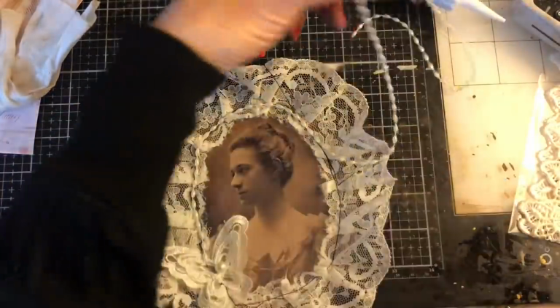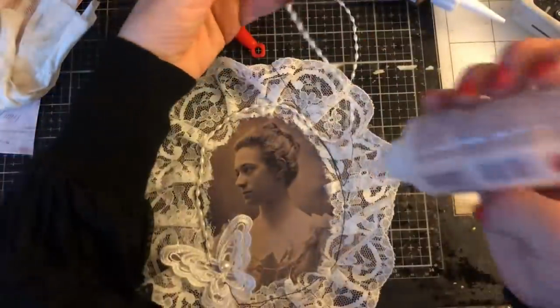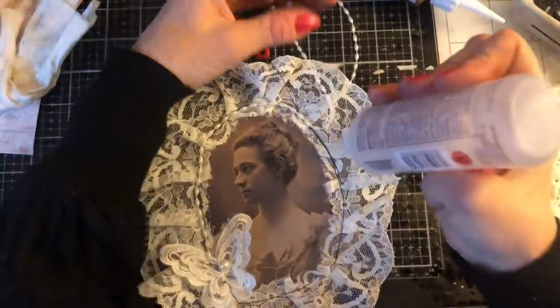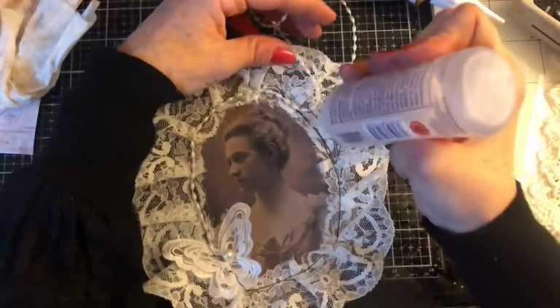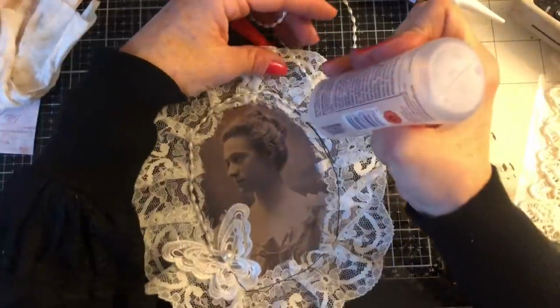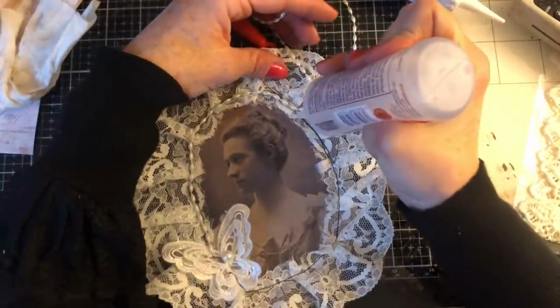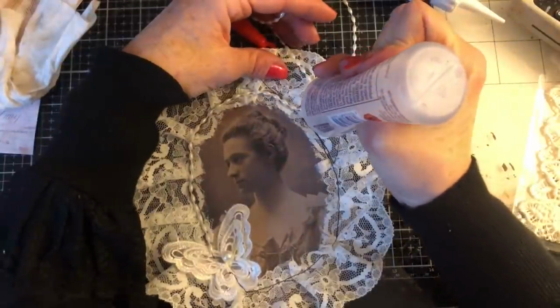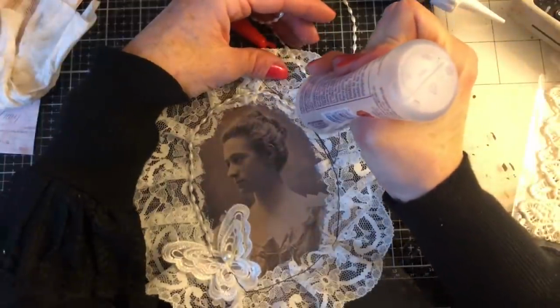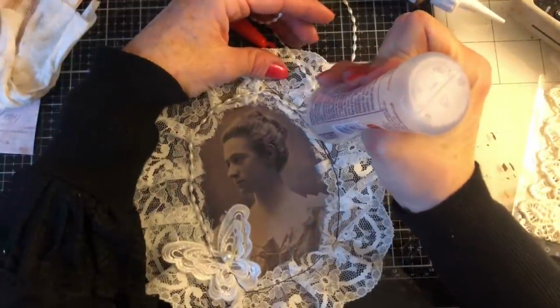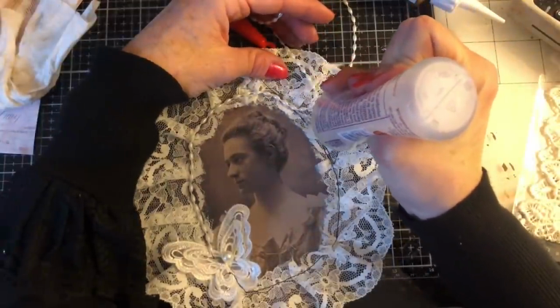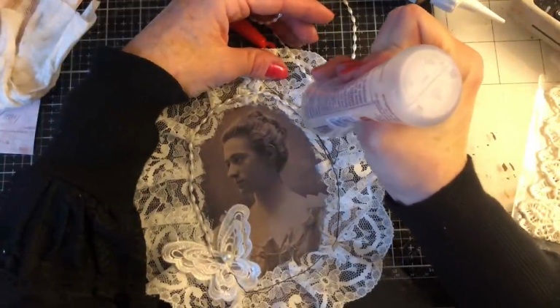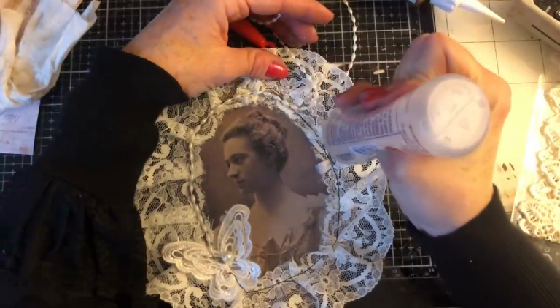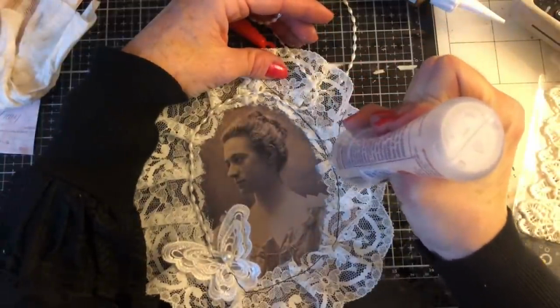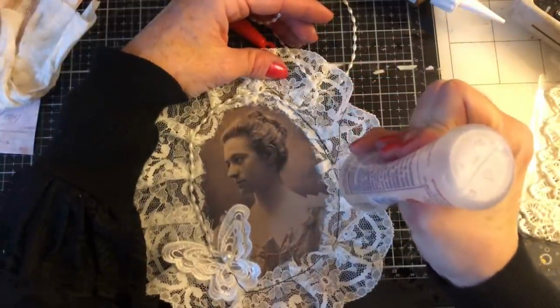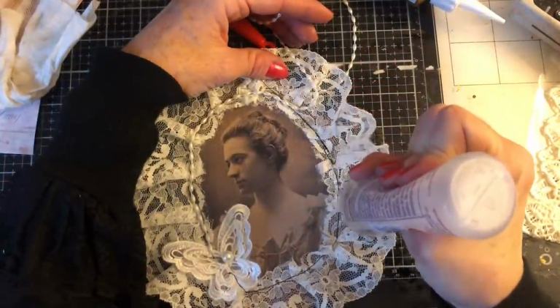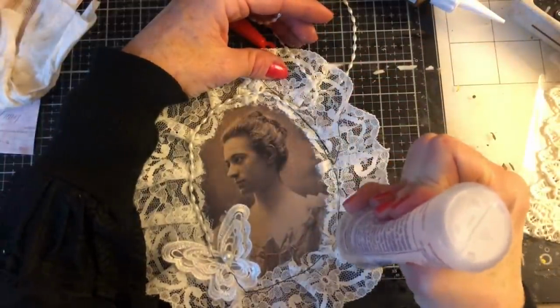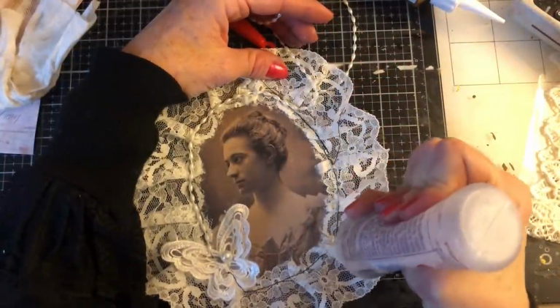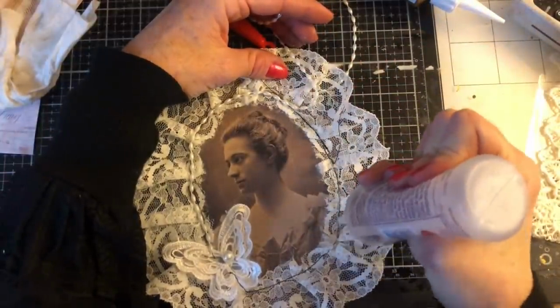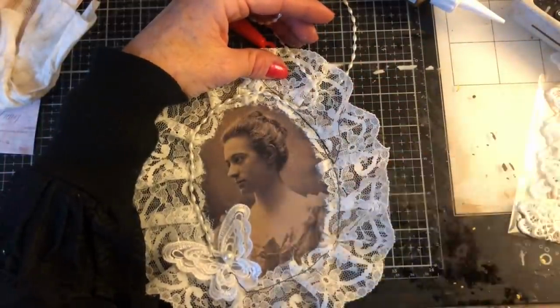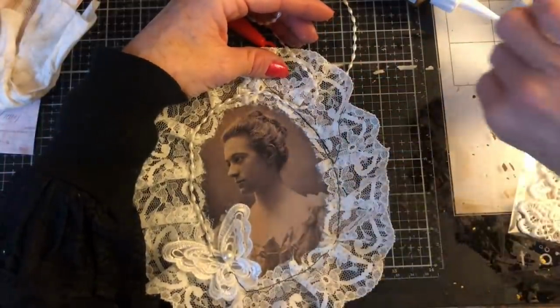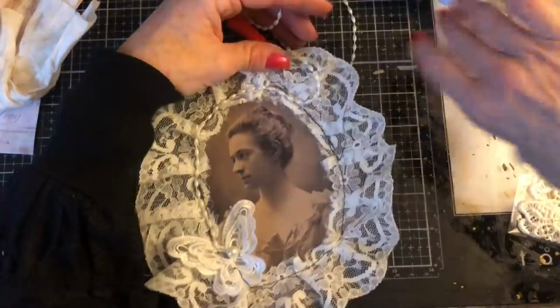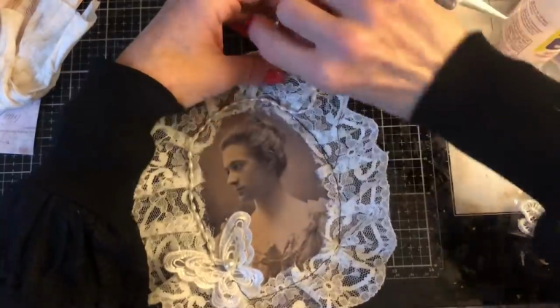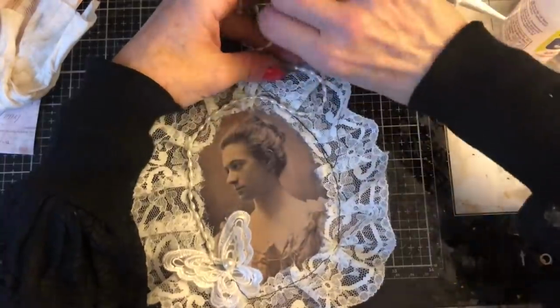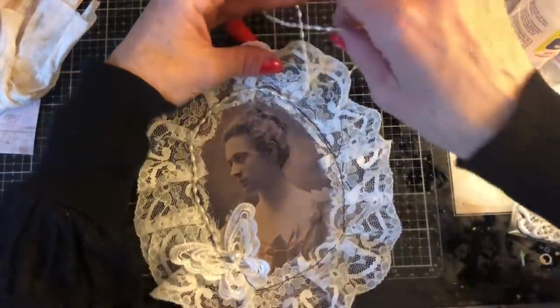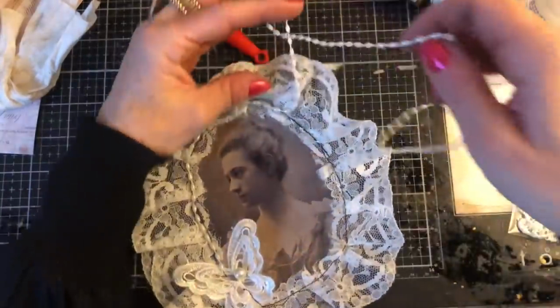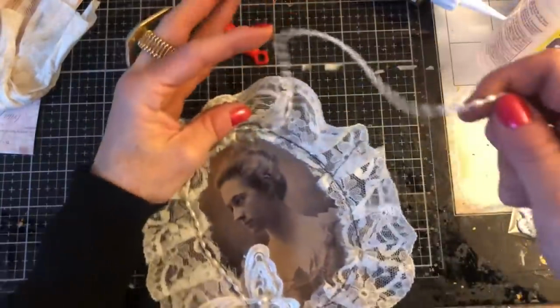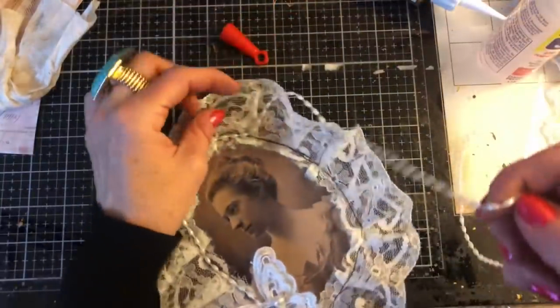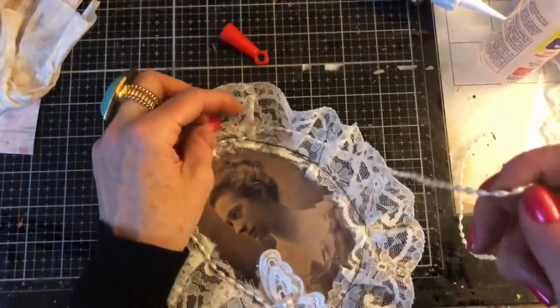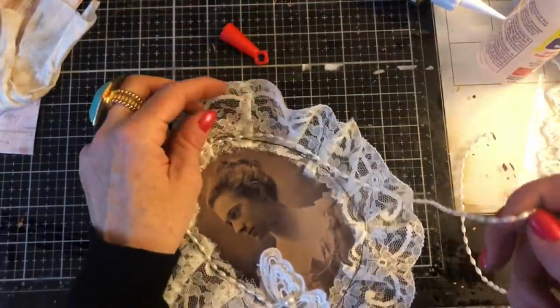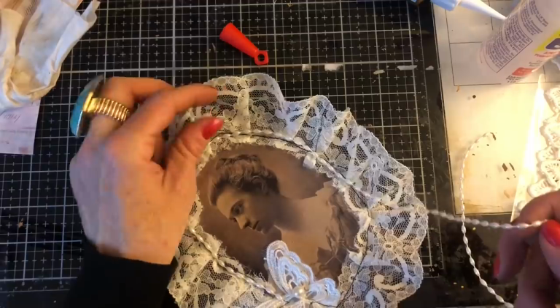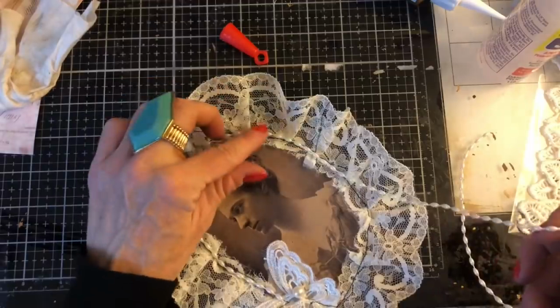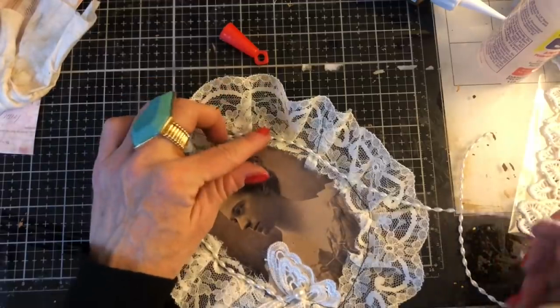Let's just bring this down here. I've got a lot of different ideas to do with these large images, so hopefully we're going to have a lot of fun.